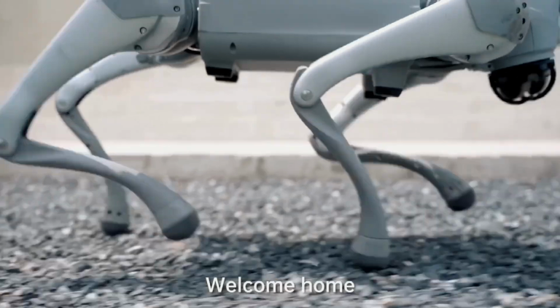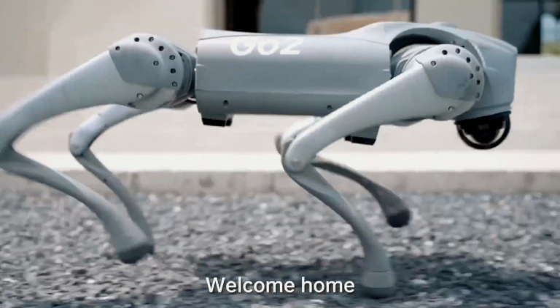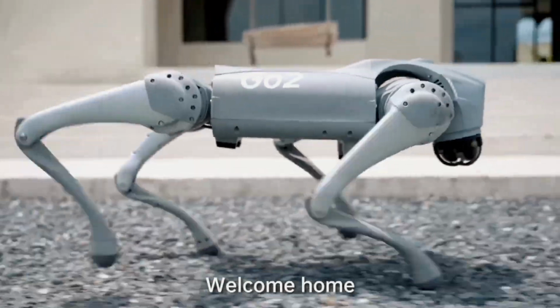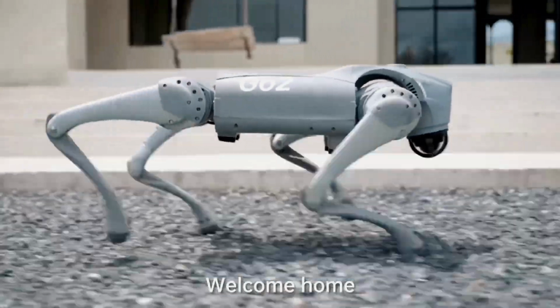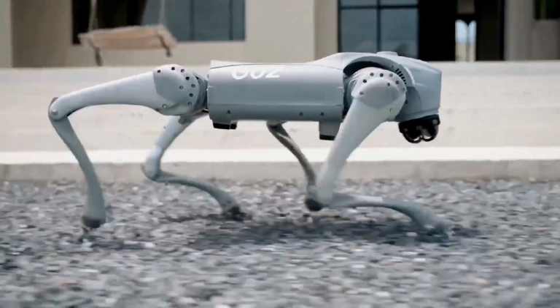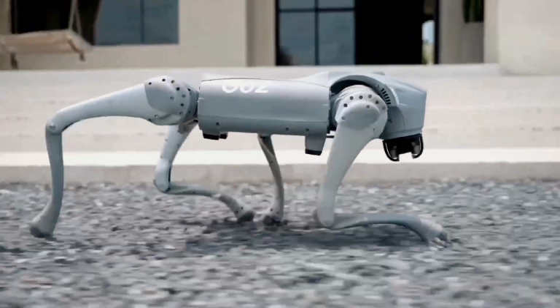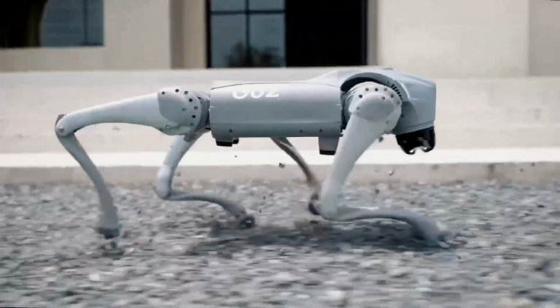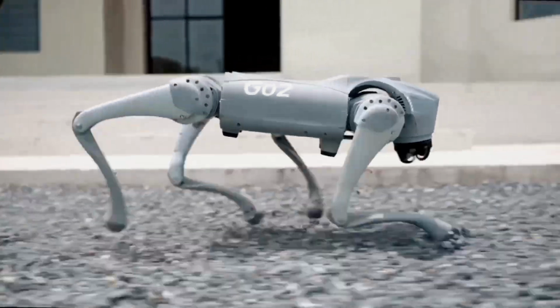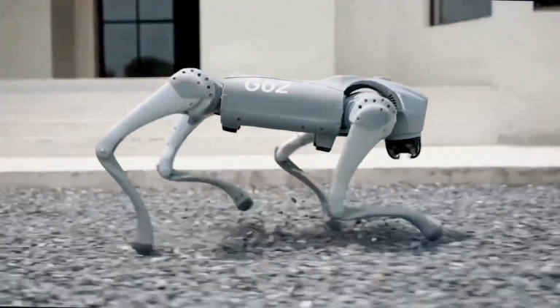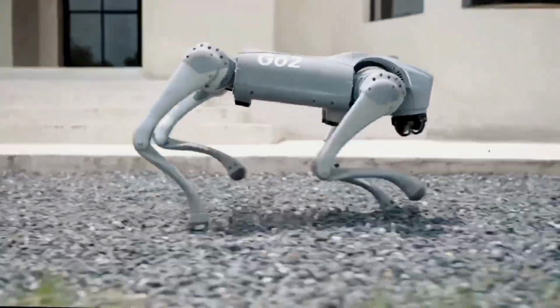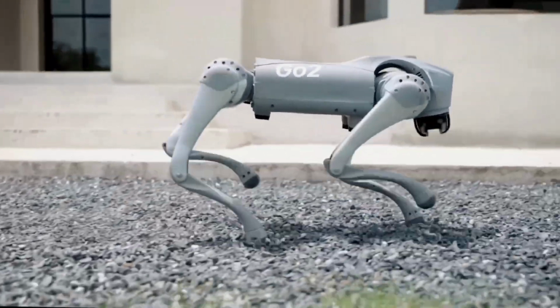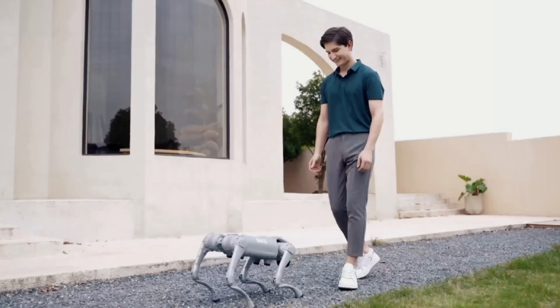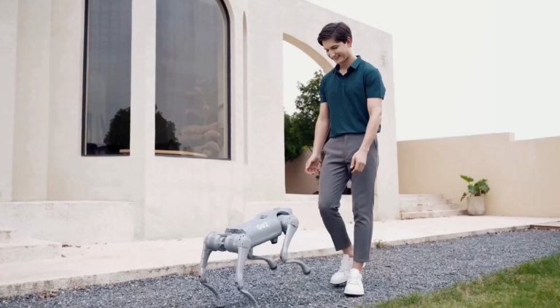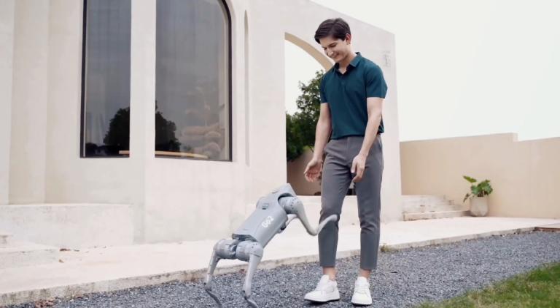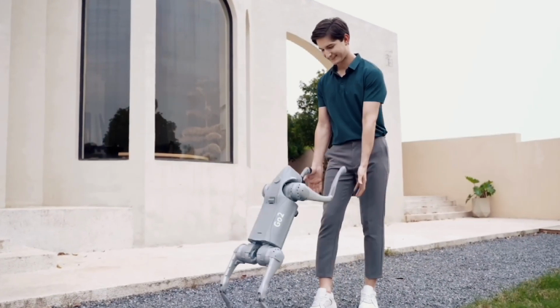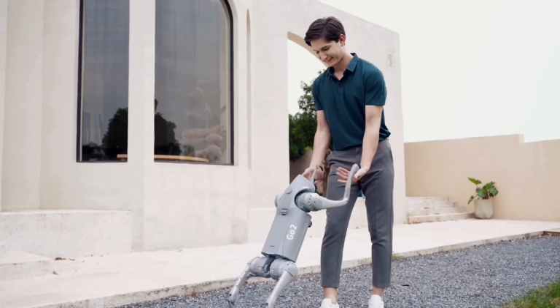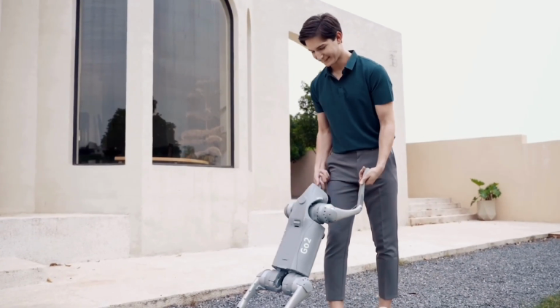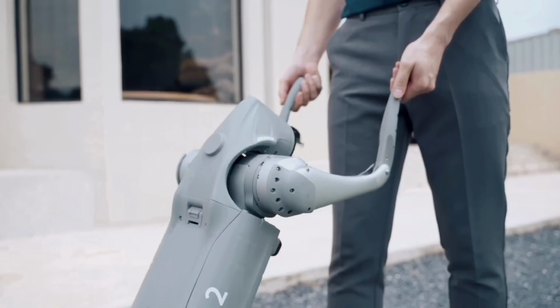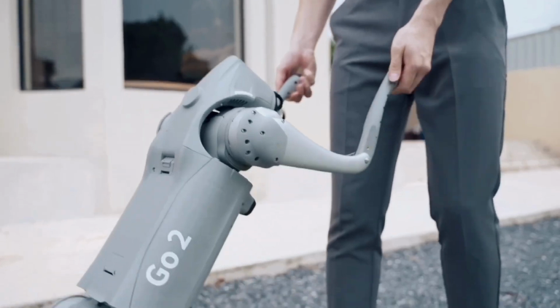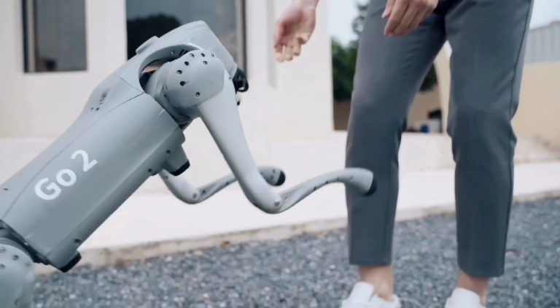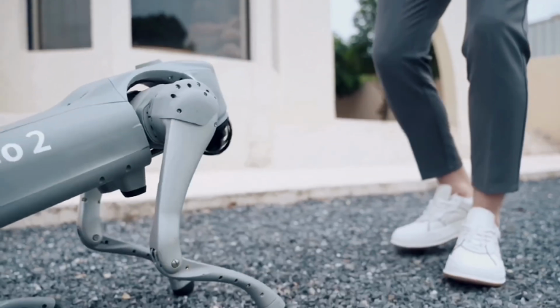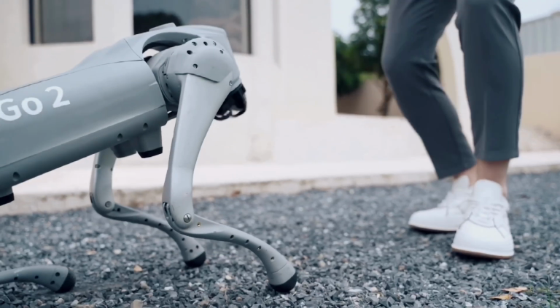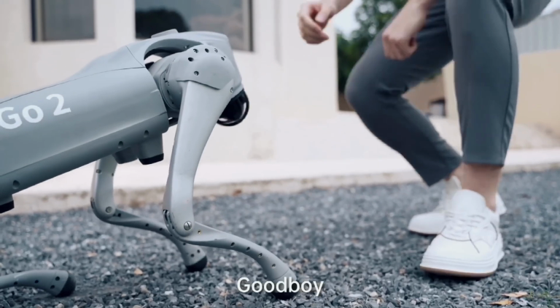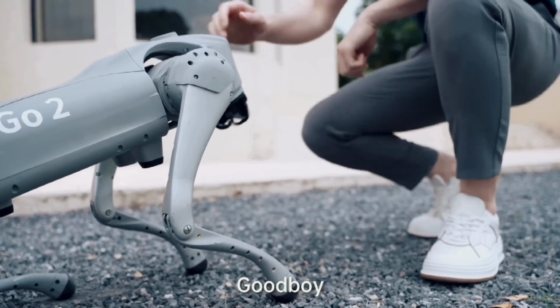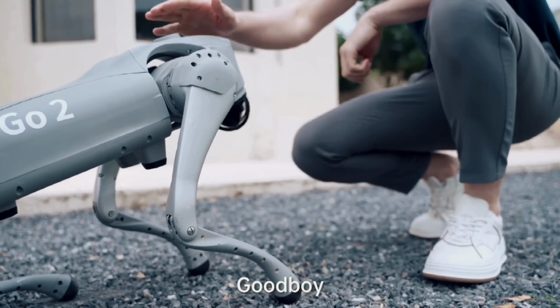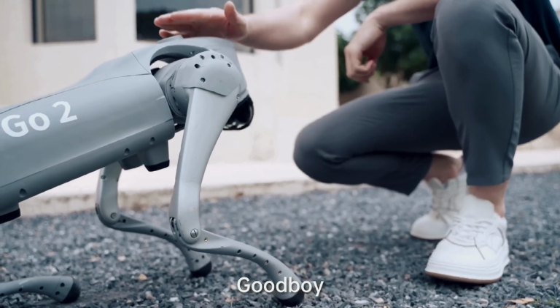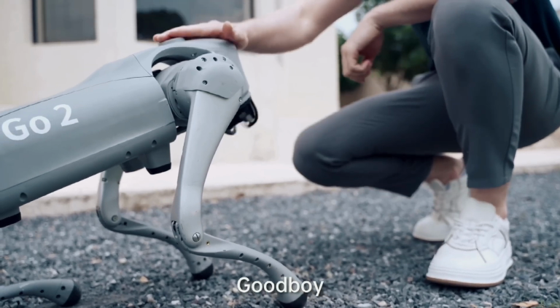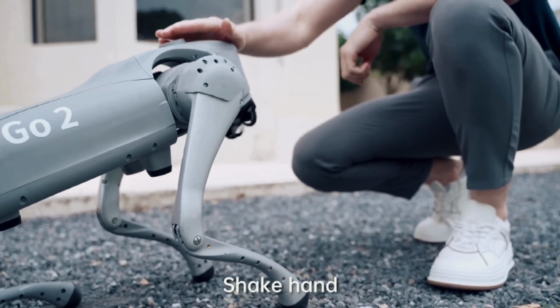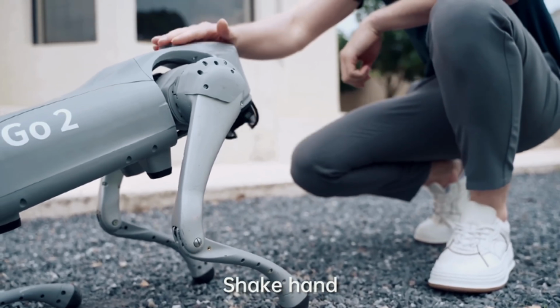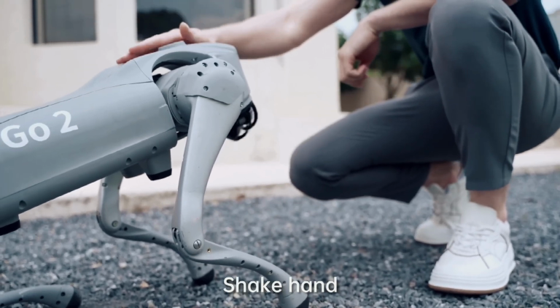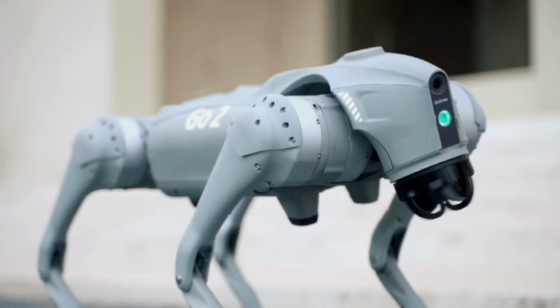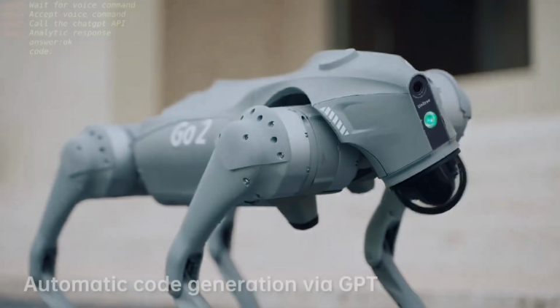Chinese company Unitree Robotics has revealed its new robust four-legged robodog called the Unitree Go 2. This robot is a successor to Unitree's previous robodog, the Go 1.